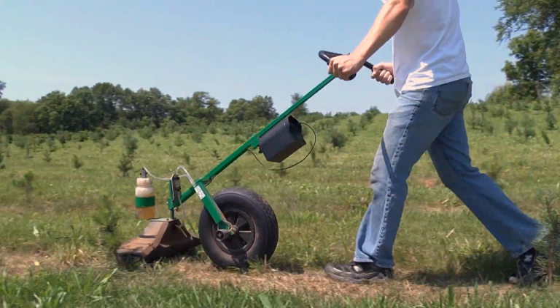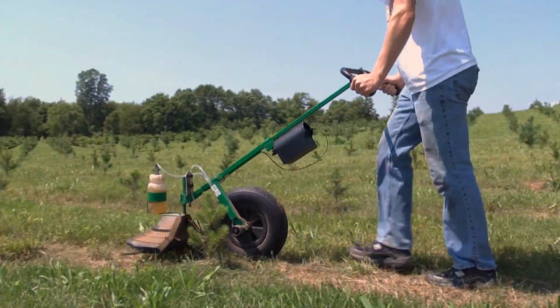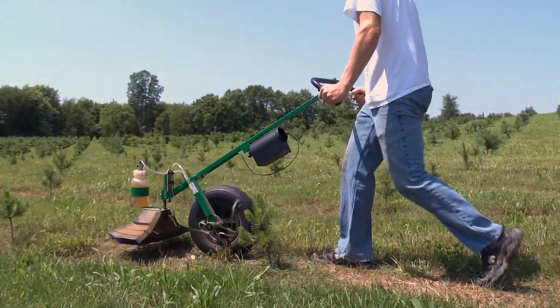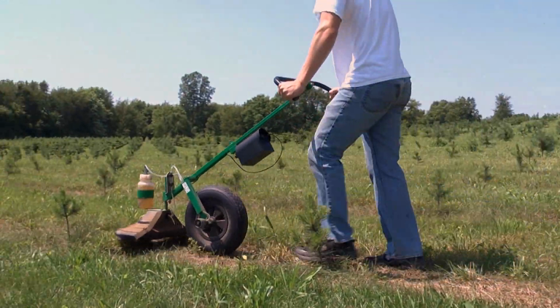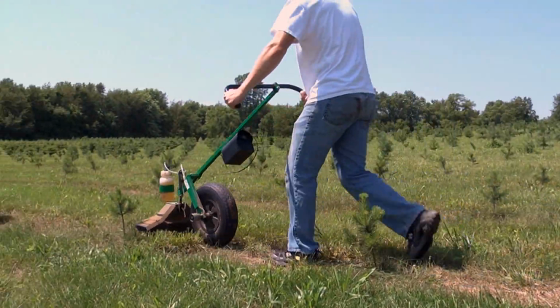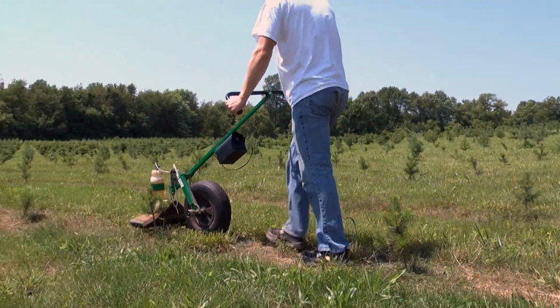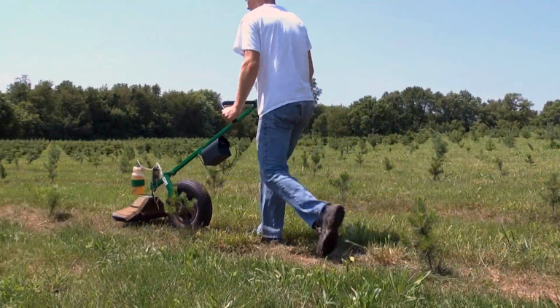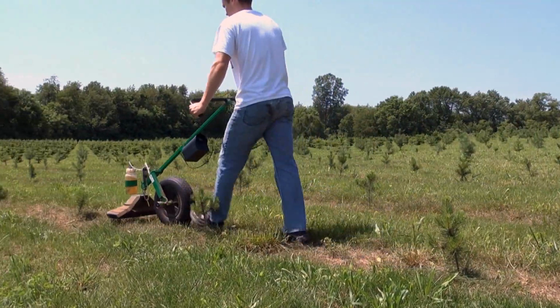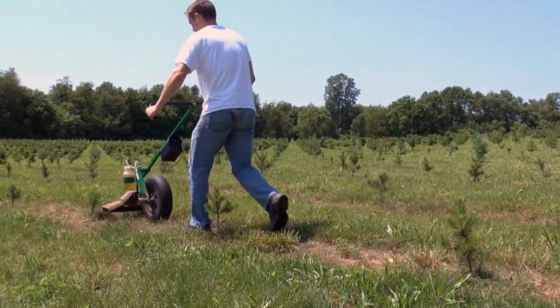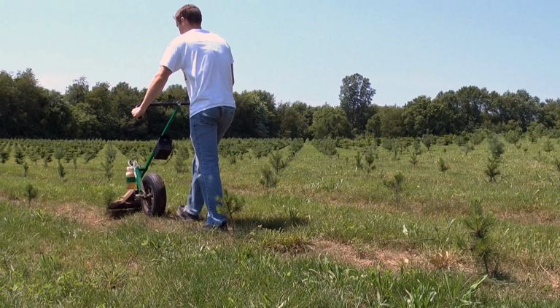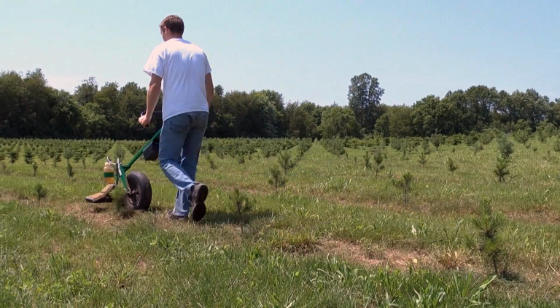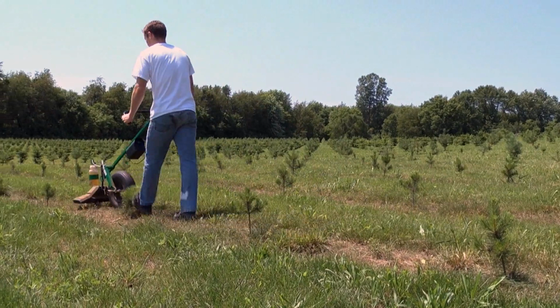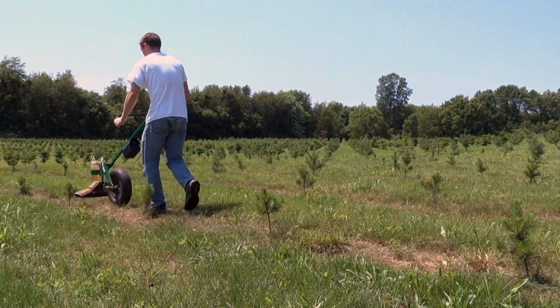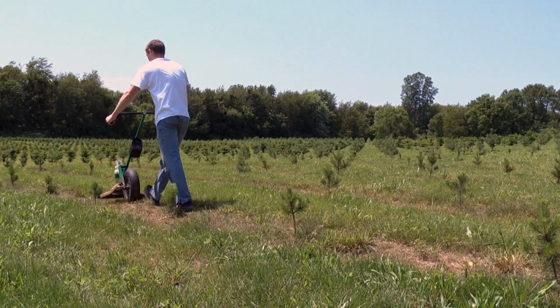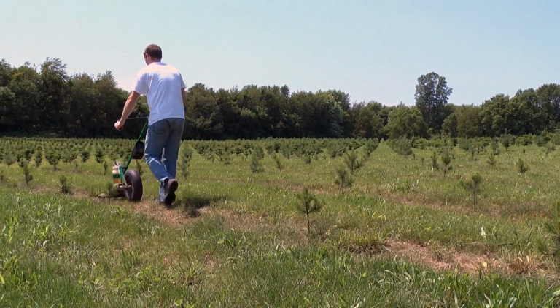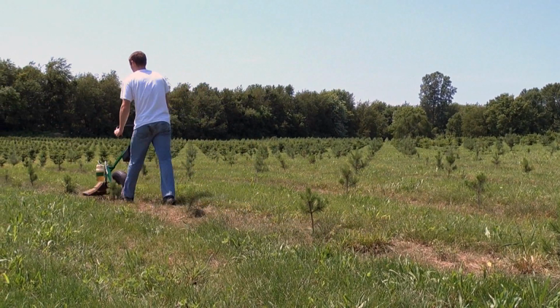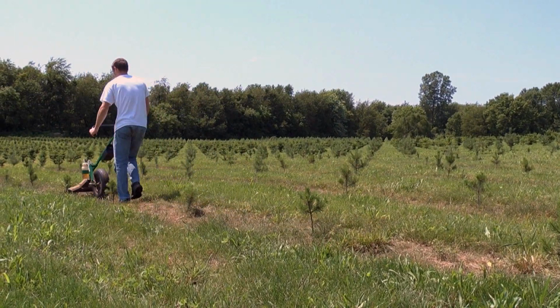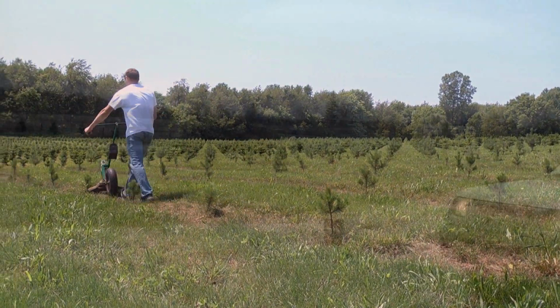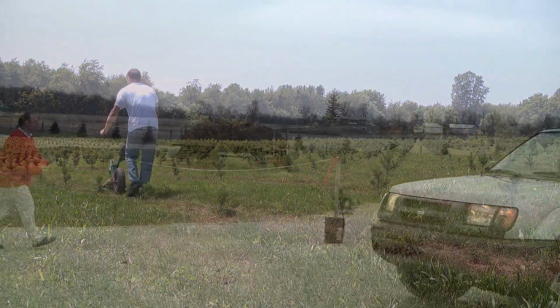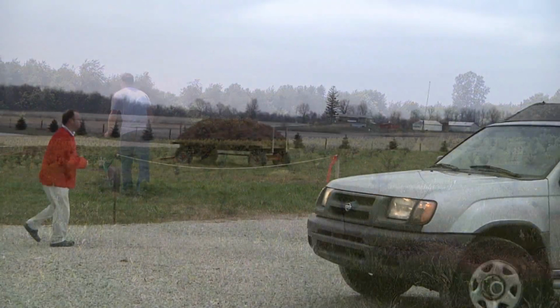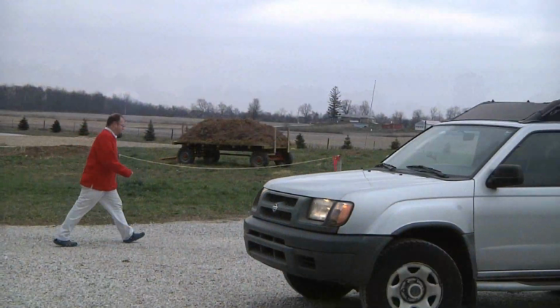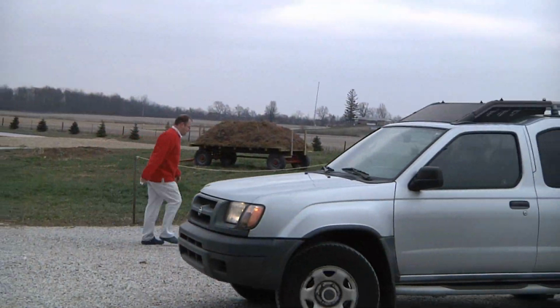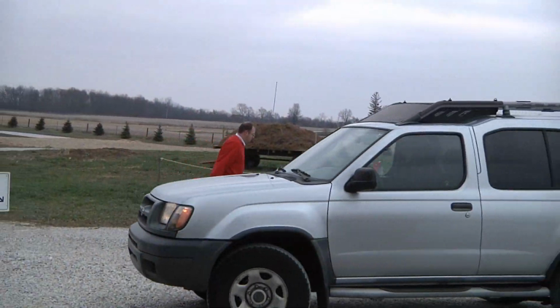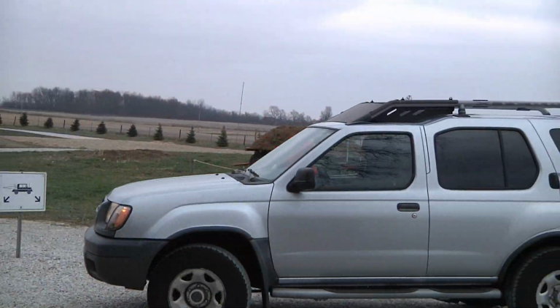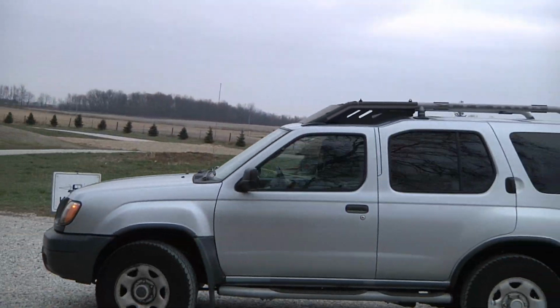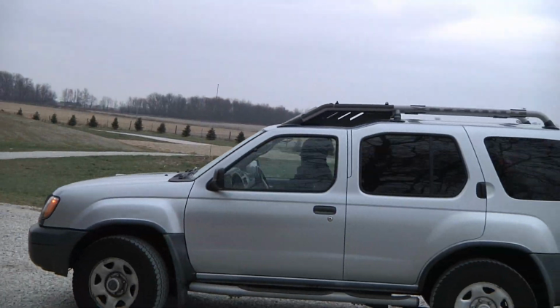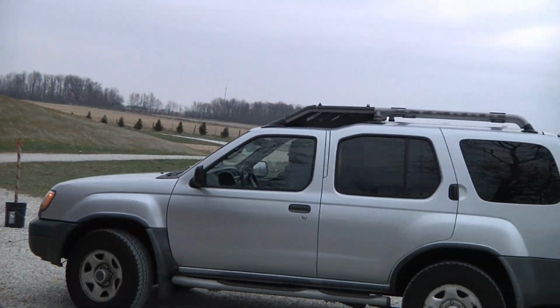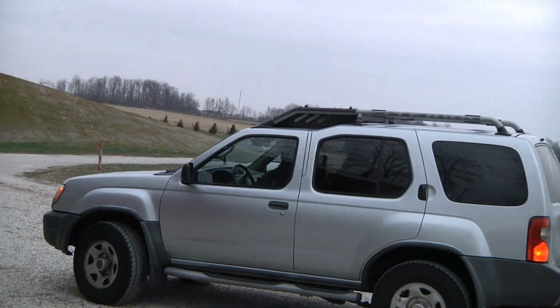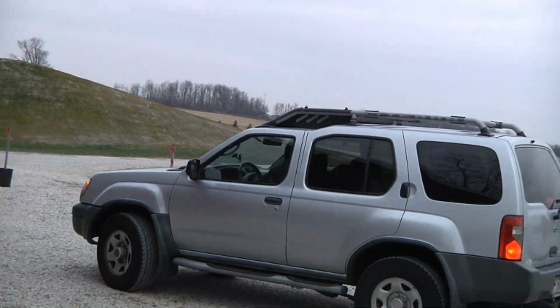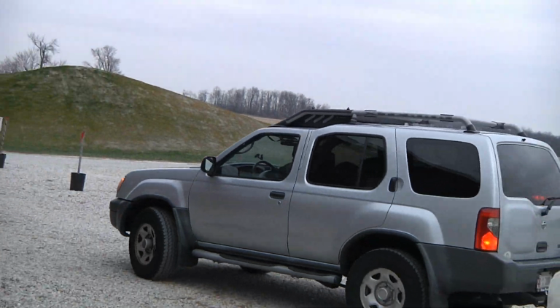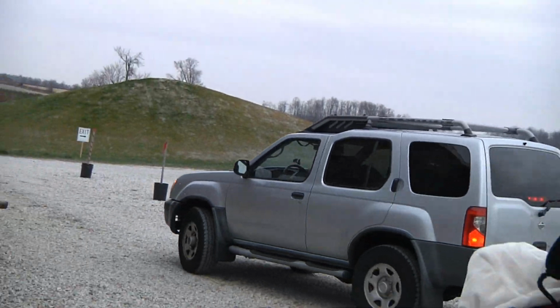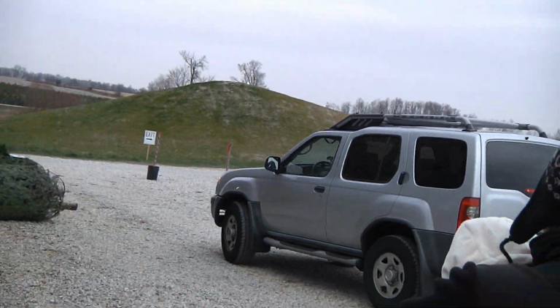These unwanted plants steal light, moisture, and nutrients from Christmas trees. Finally, December arrives, and so do families looking for the perfect Christmas tree.